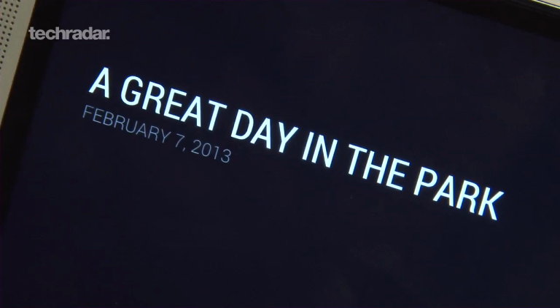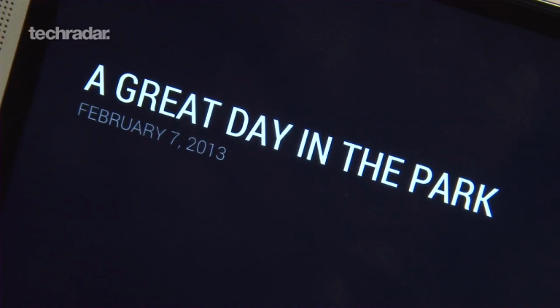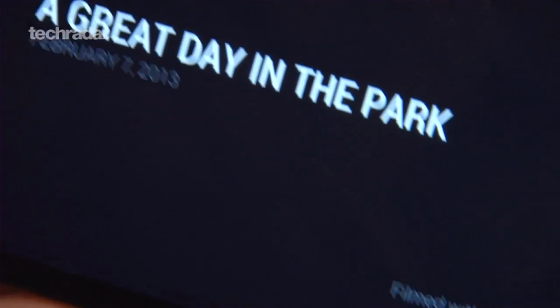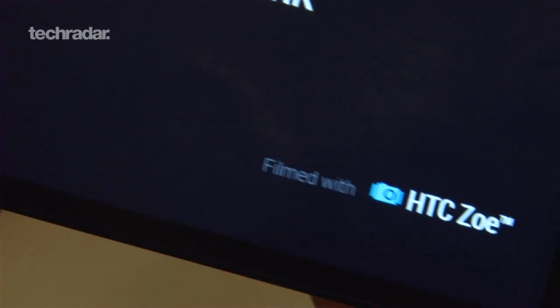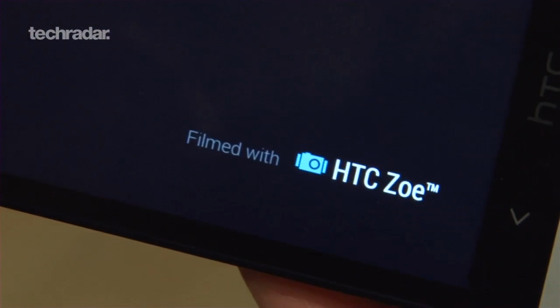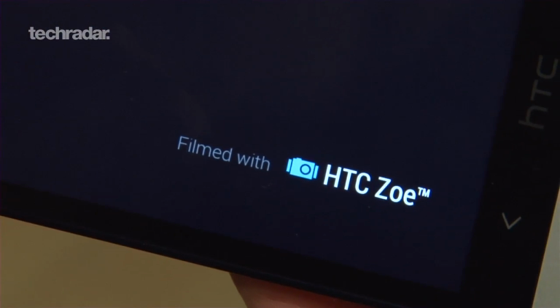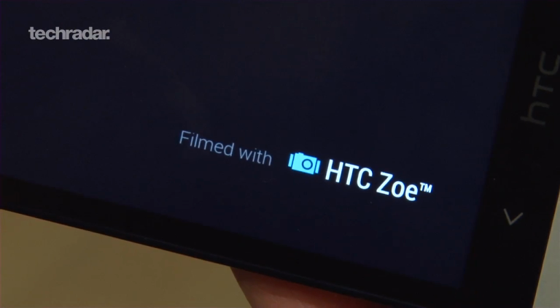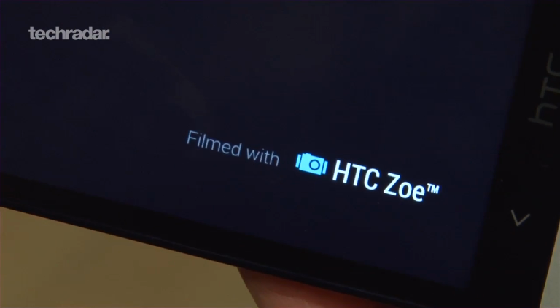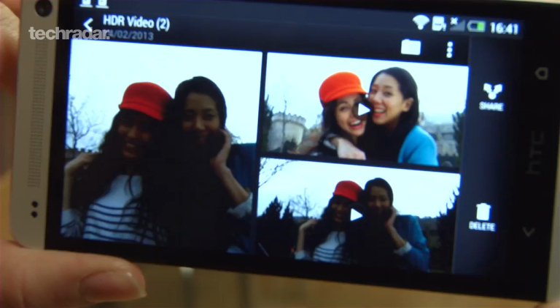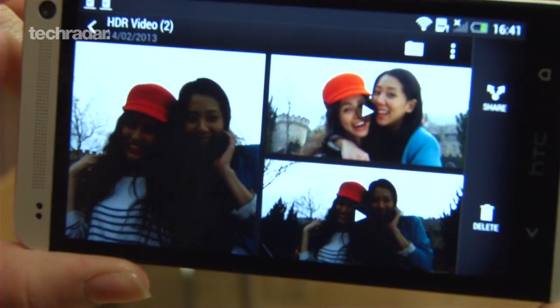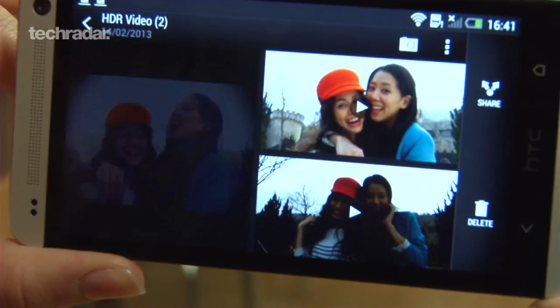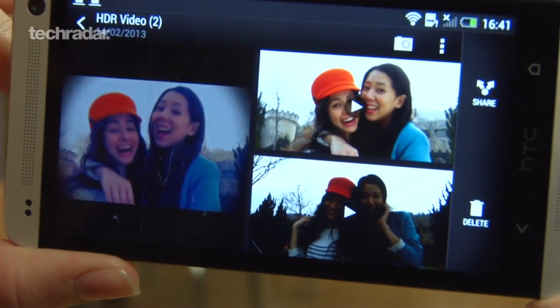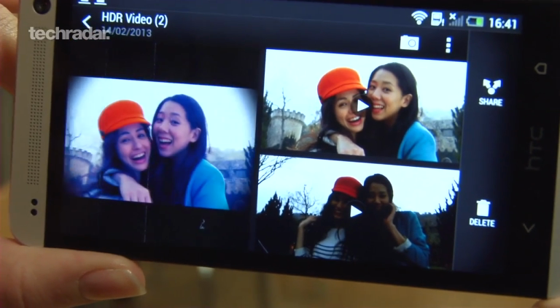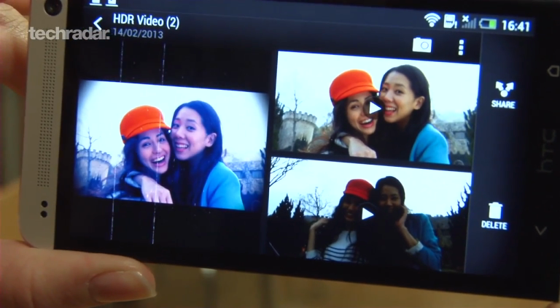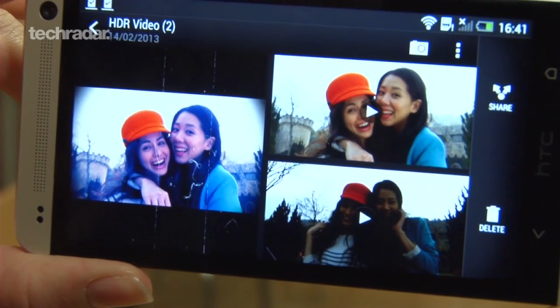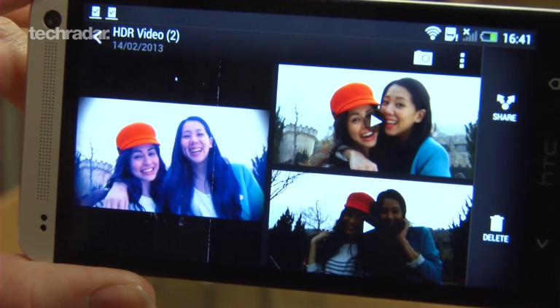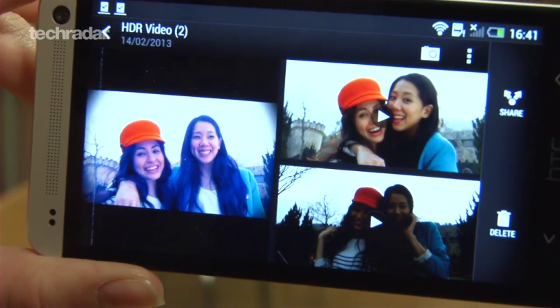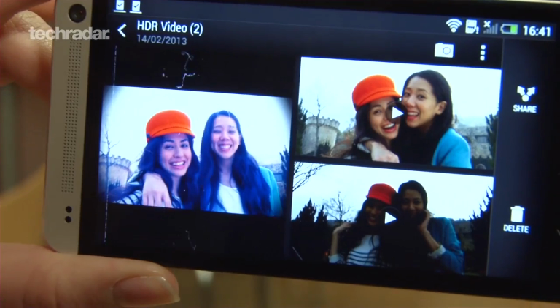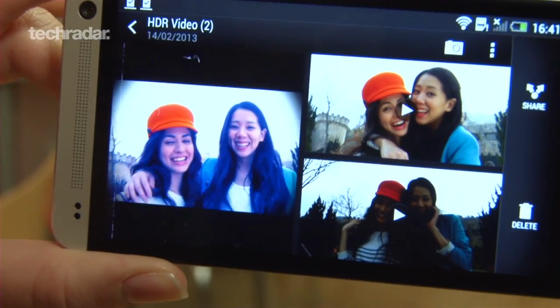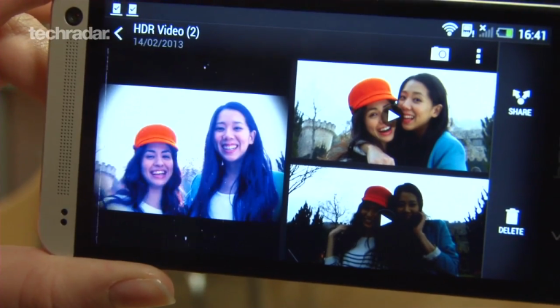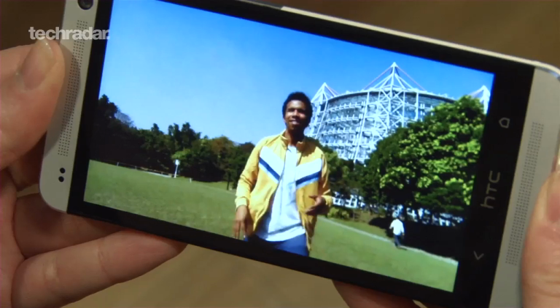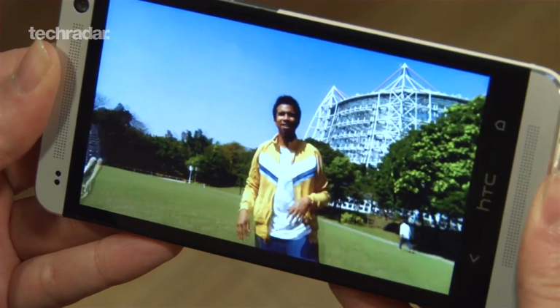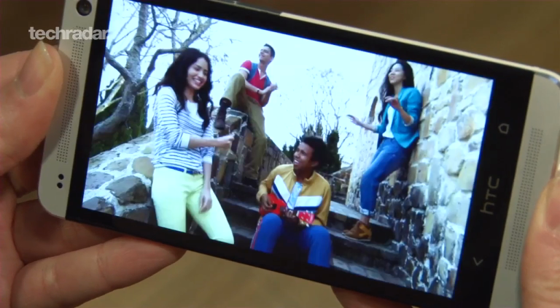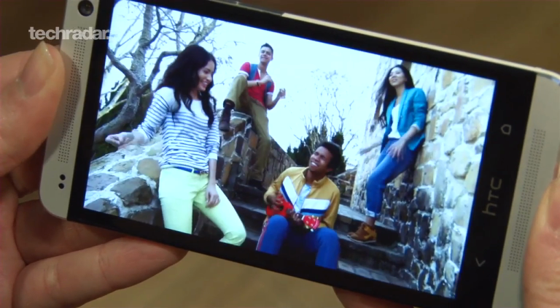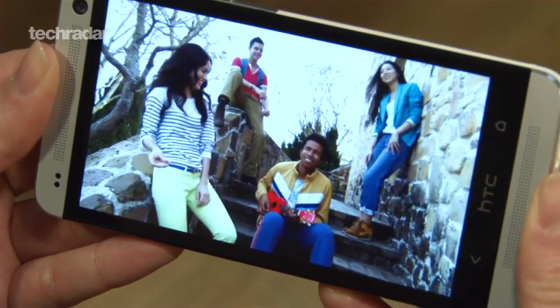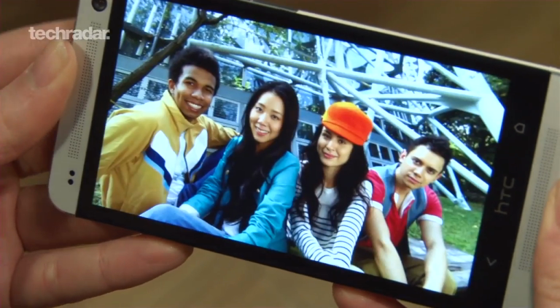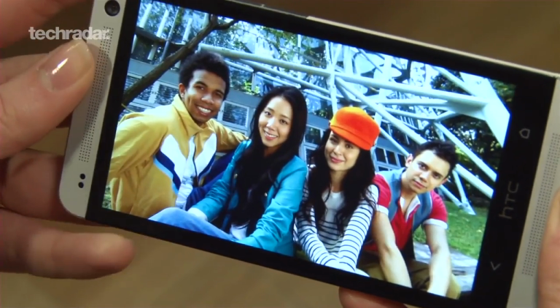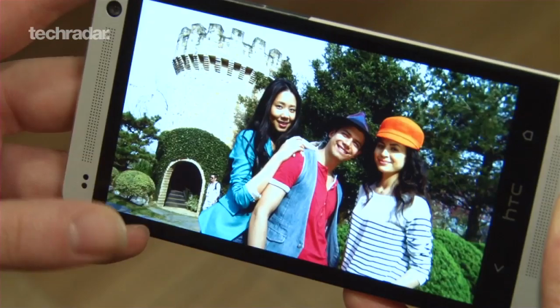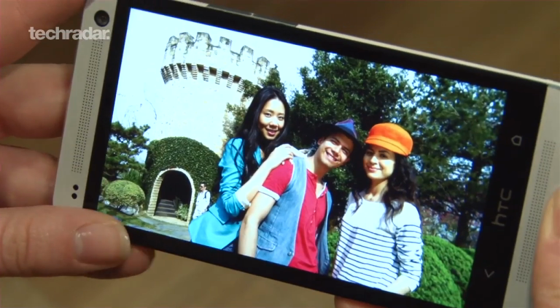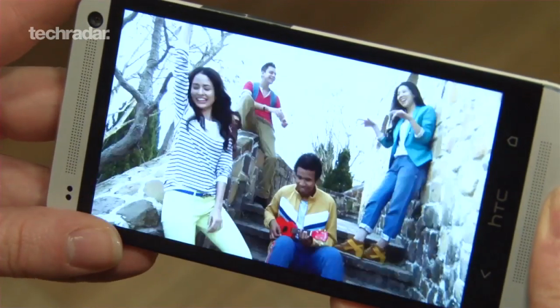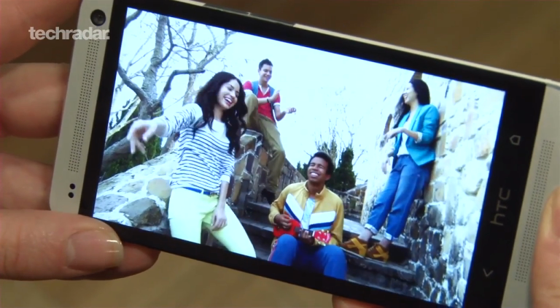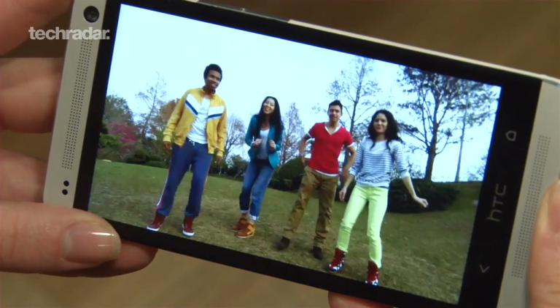Another new camera feature is HTC Zoe, which essentially allows users to capture moving images. It's an interesting and fun-to-use feature and can get some very pleasing results. Still, these can take up a fair bit of space, which is a particular problem given there's no expandable memory.